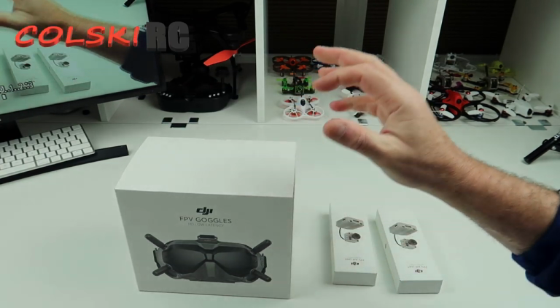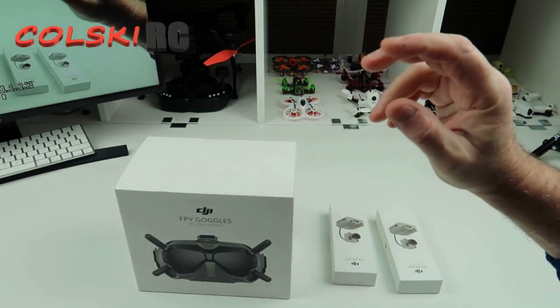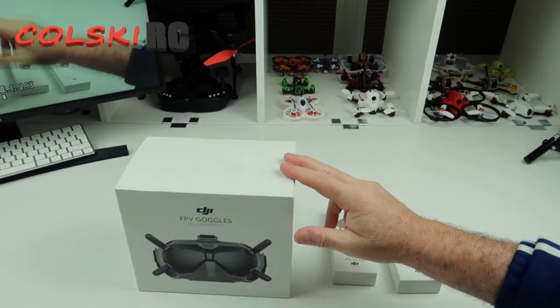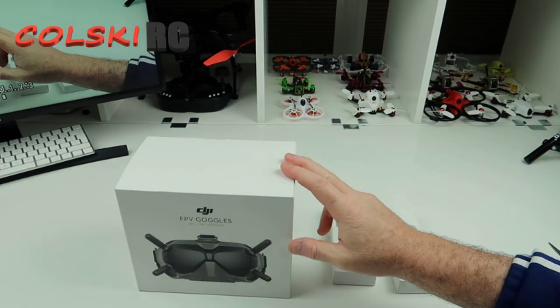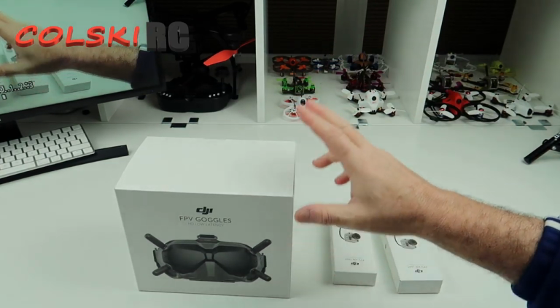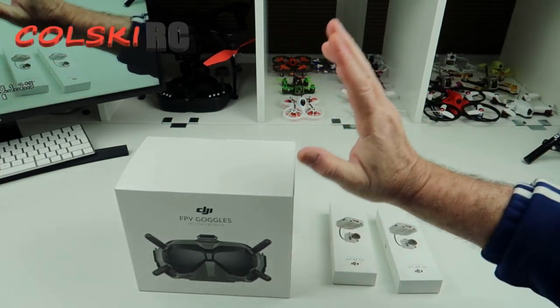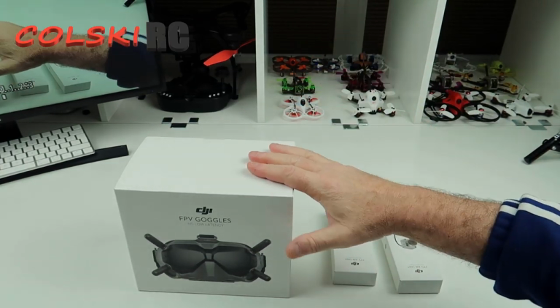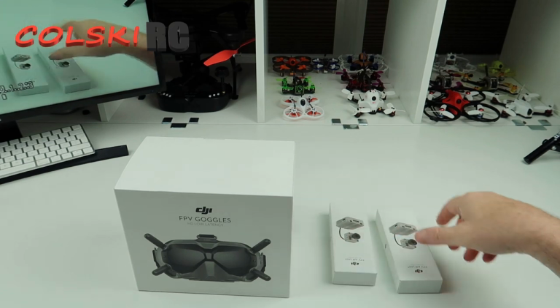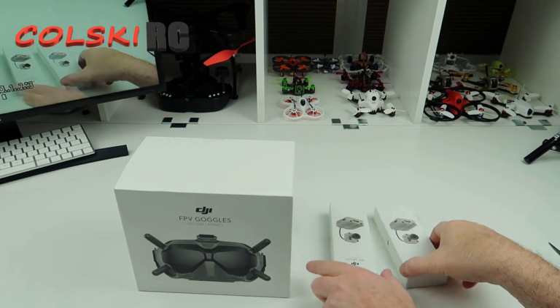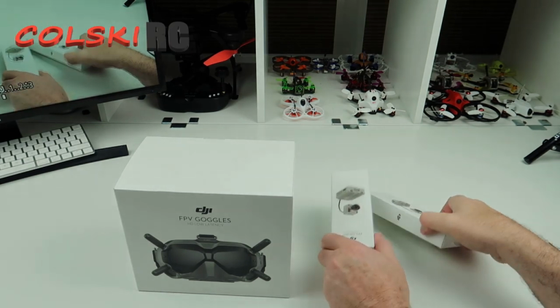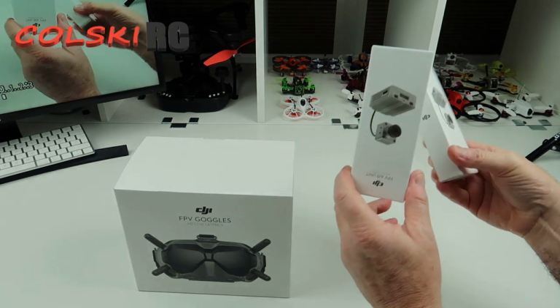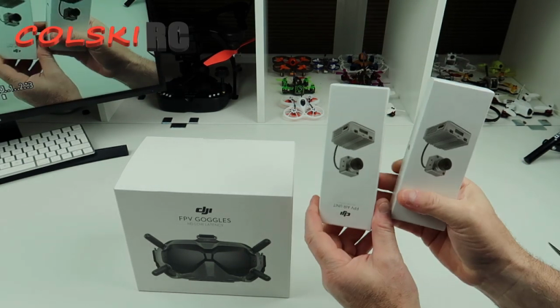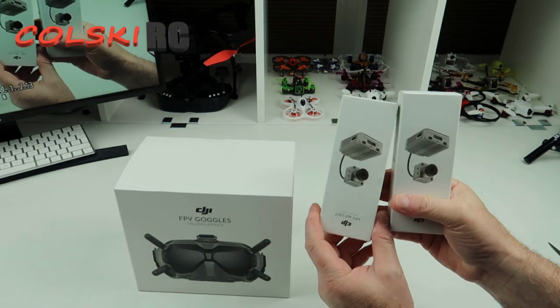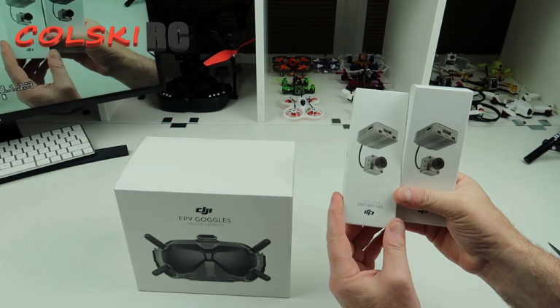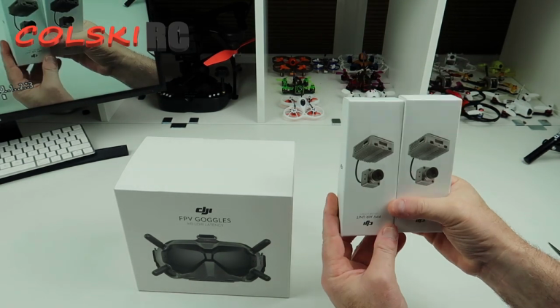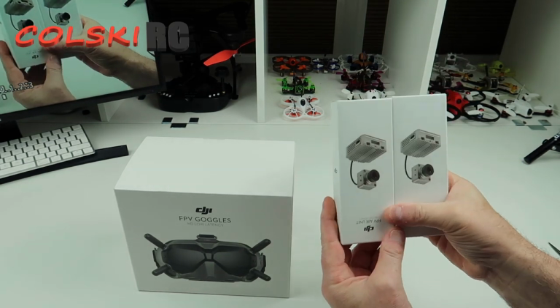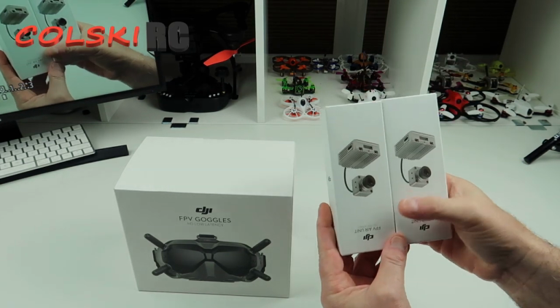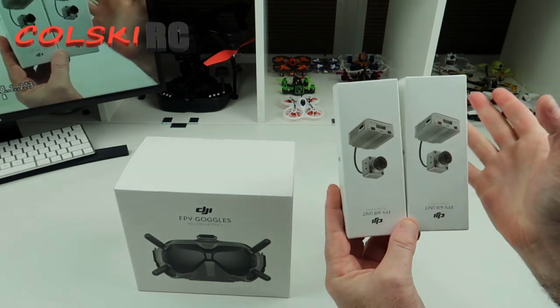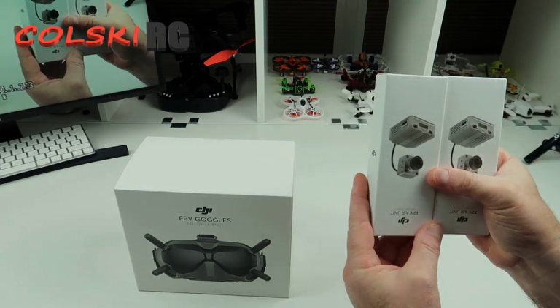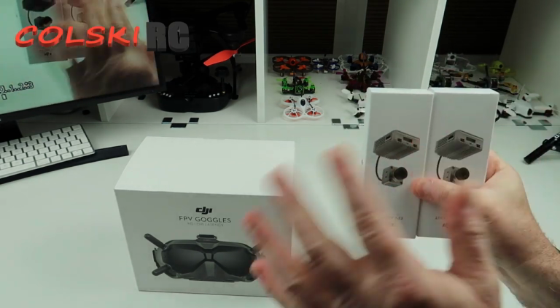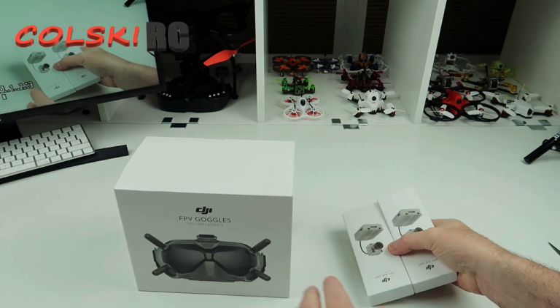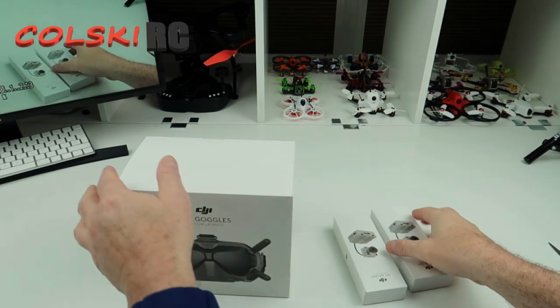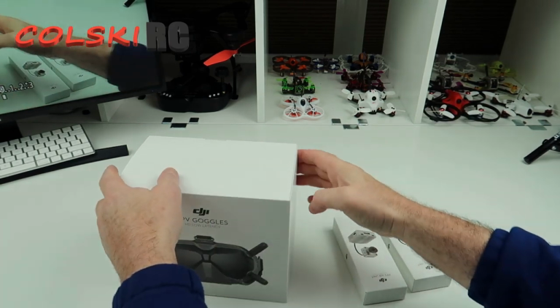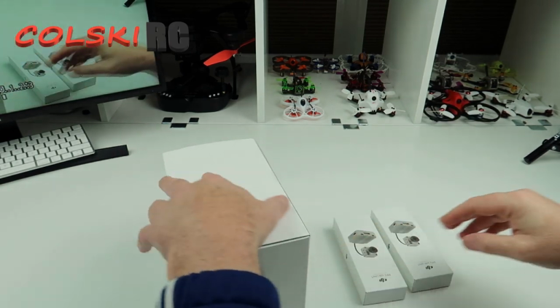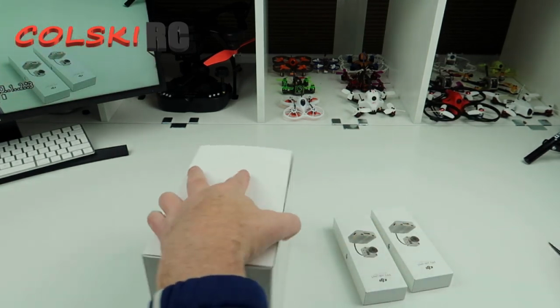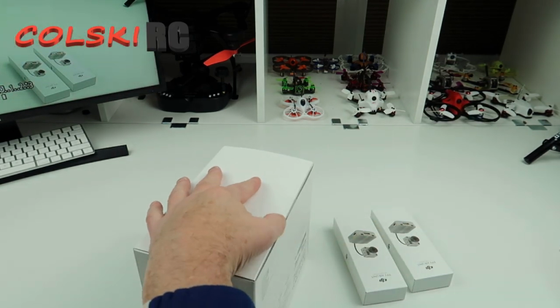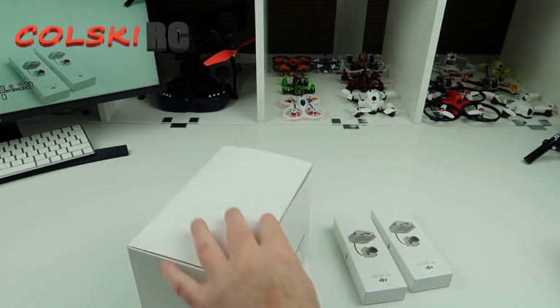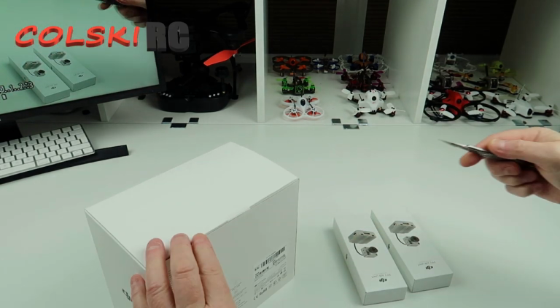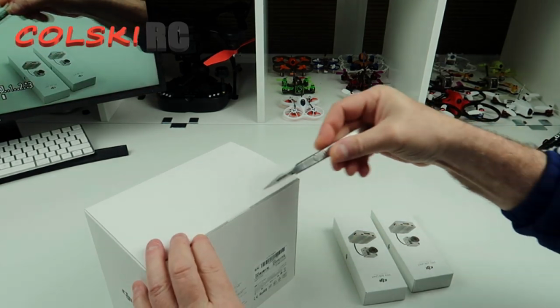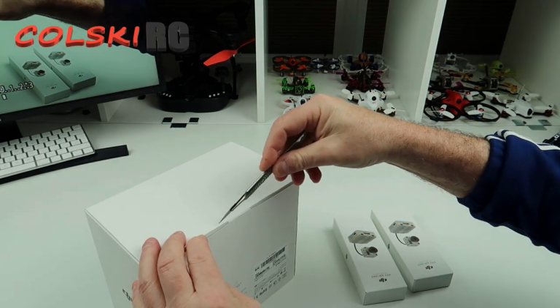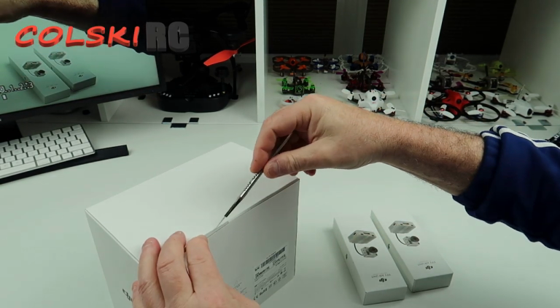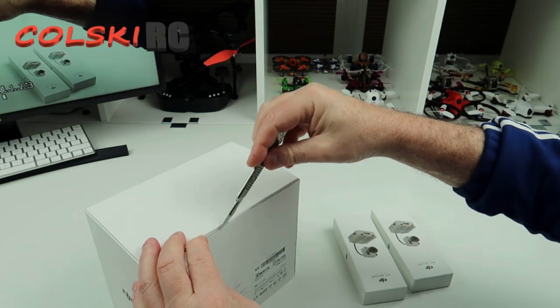I bought the experience edition which comes with the goggles and two air units and cameras. I'll explain more about that later. So let's have a look — I can't wait to open this. Let's just open the box.